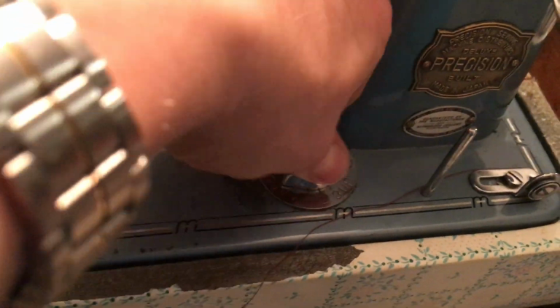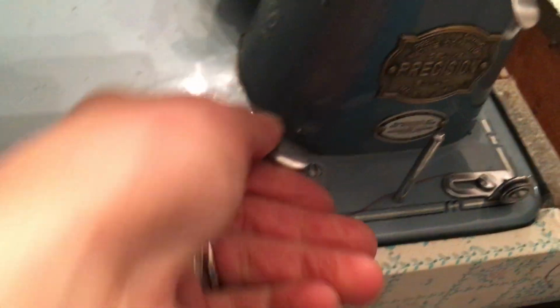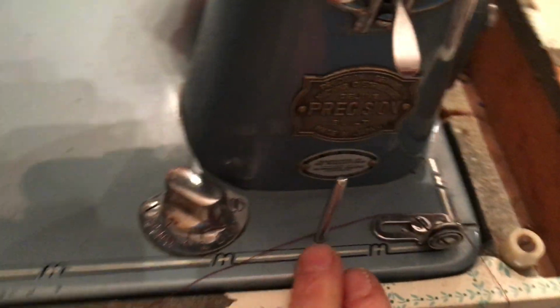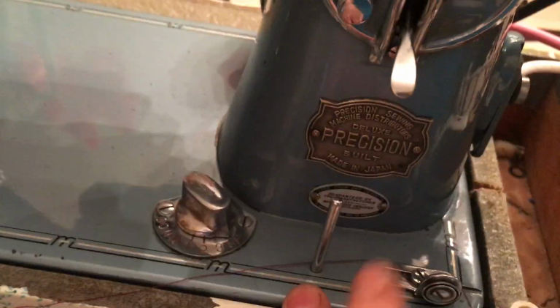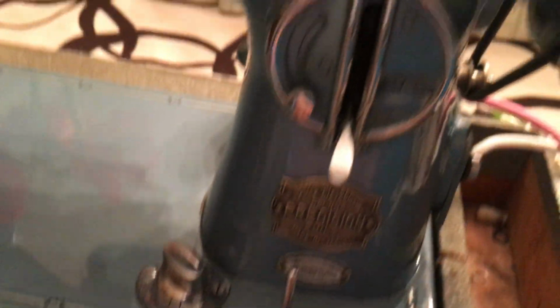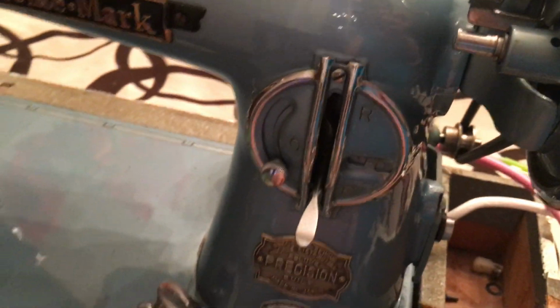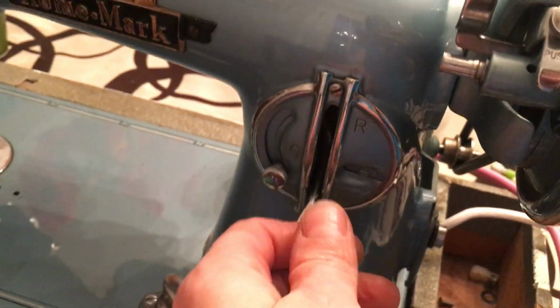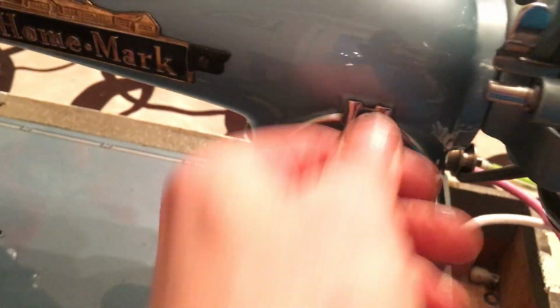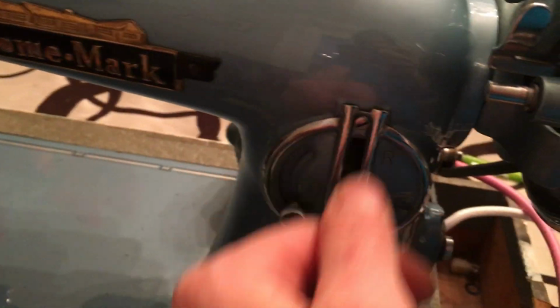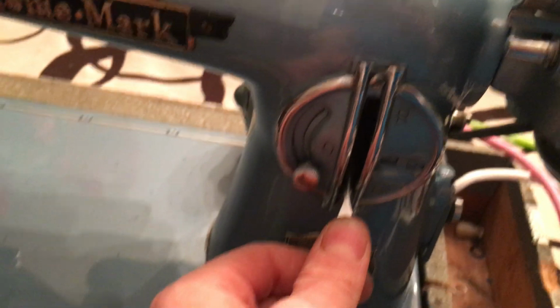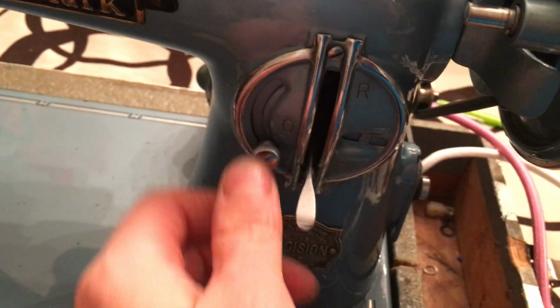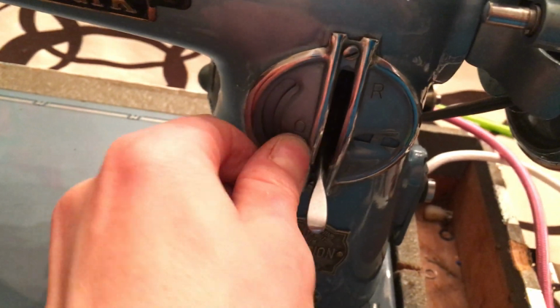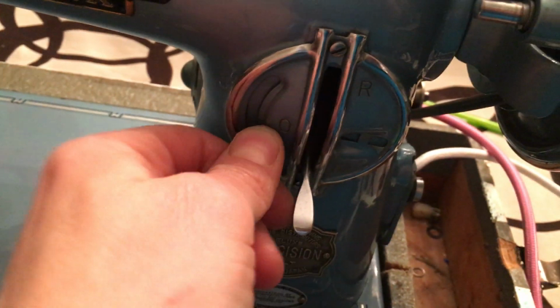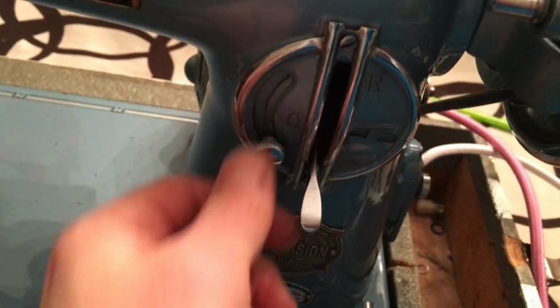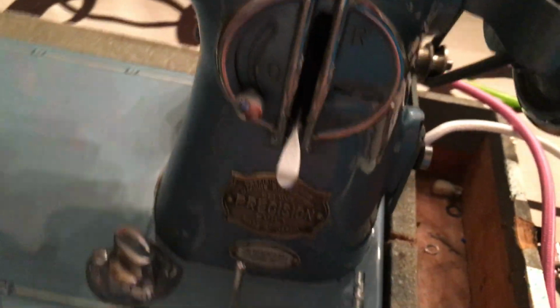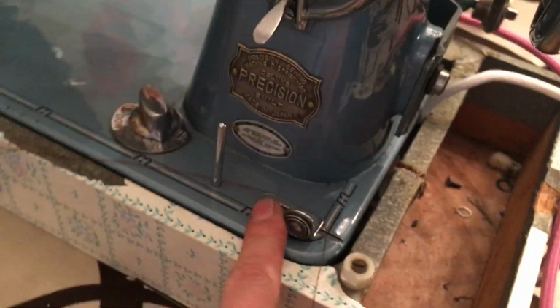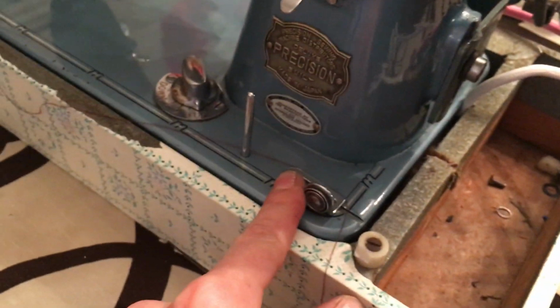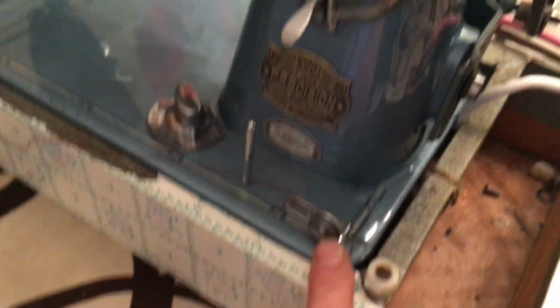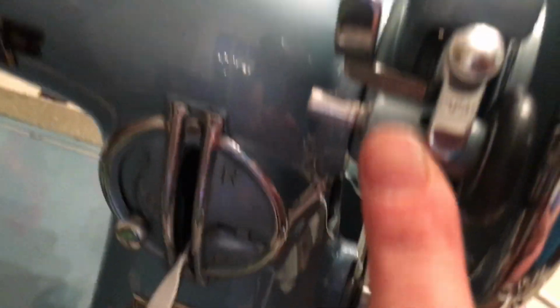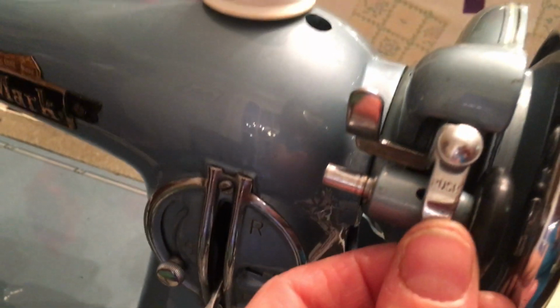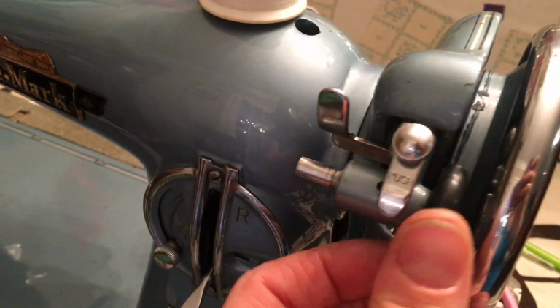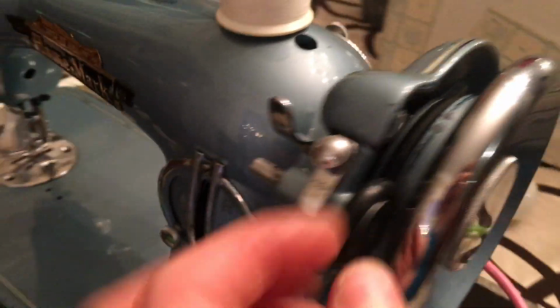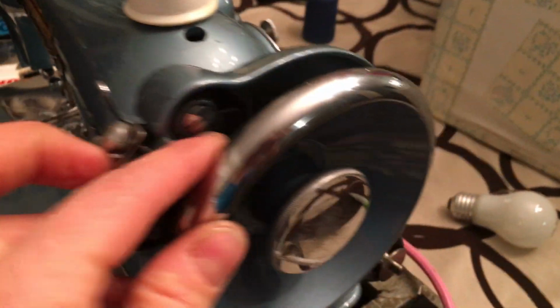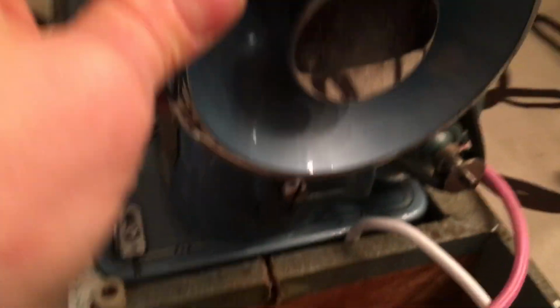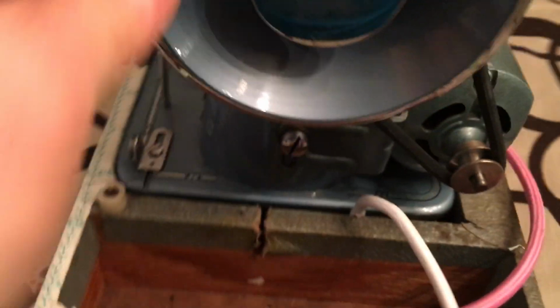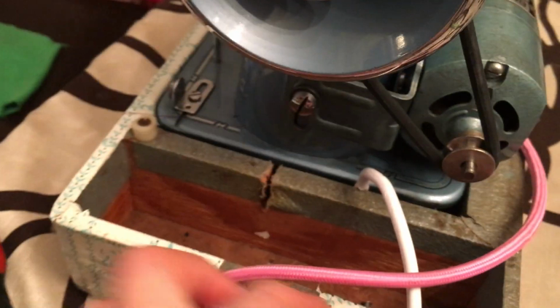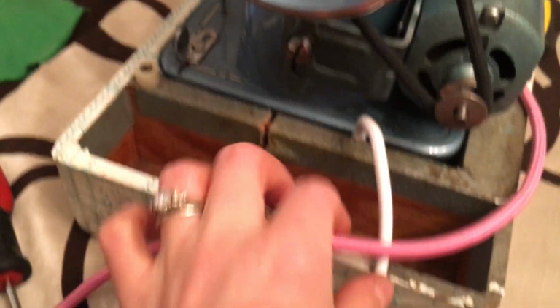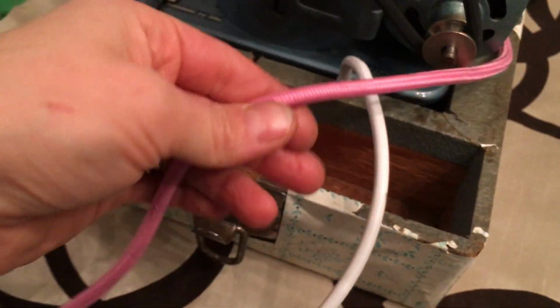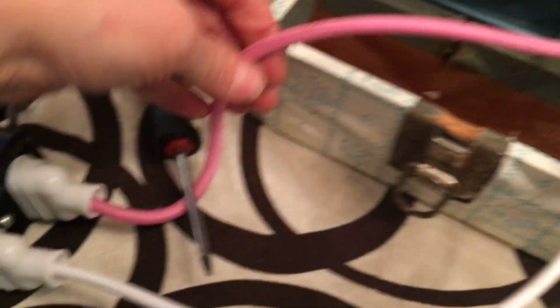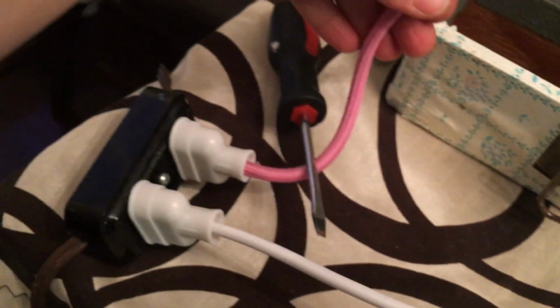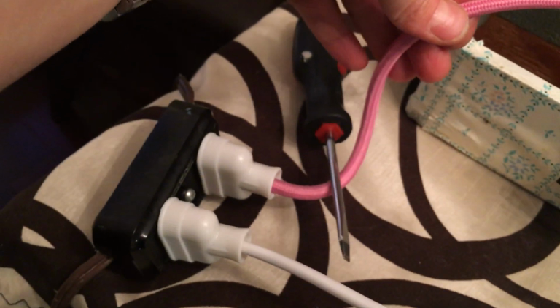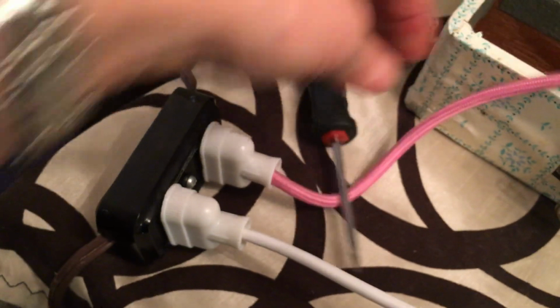Teeth up and down. Stitch length for reverse — this will lock it. Bobbin winder, everything's new. Fully rewired. Pink, I thought was cute.